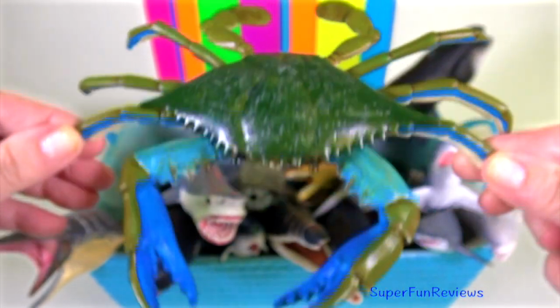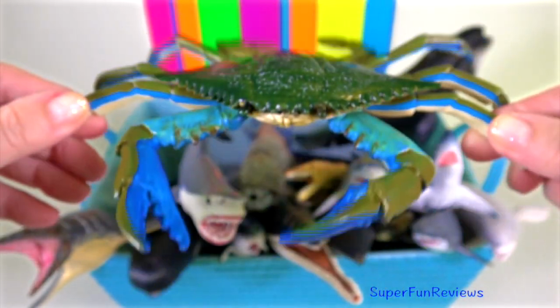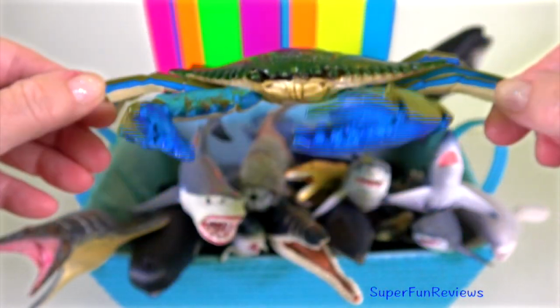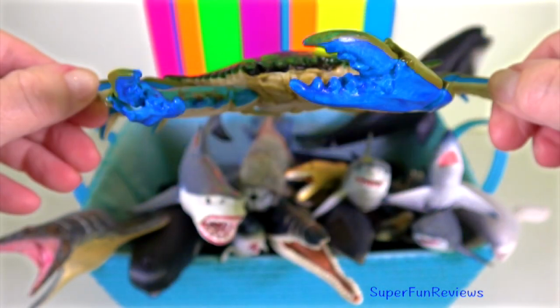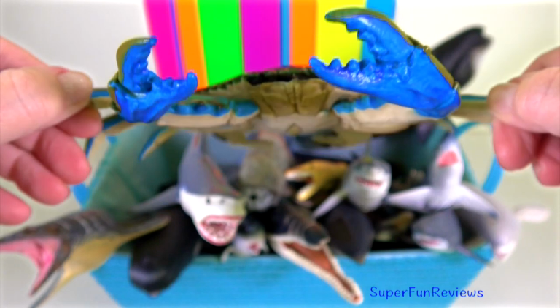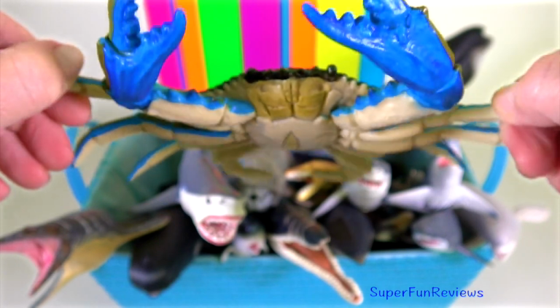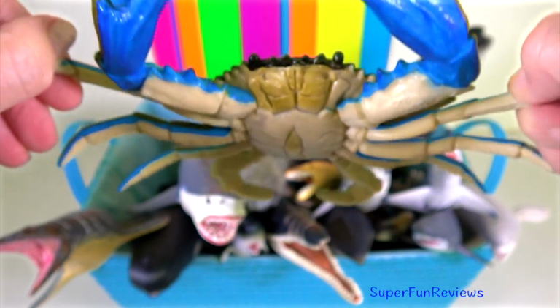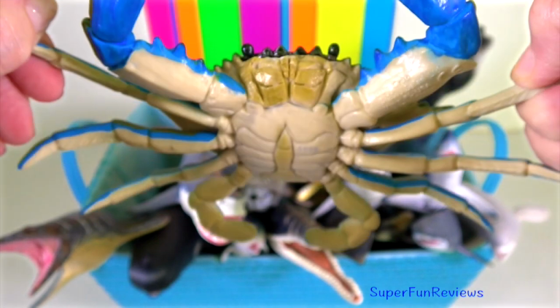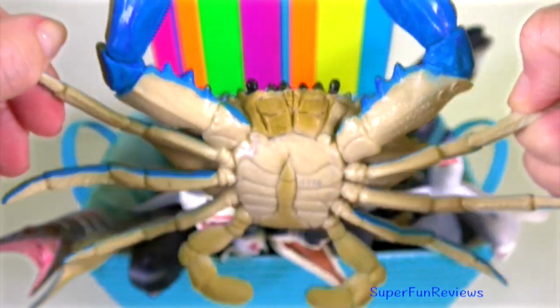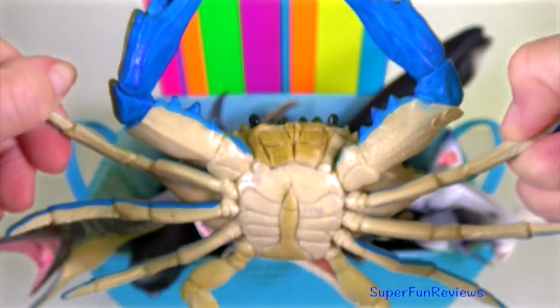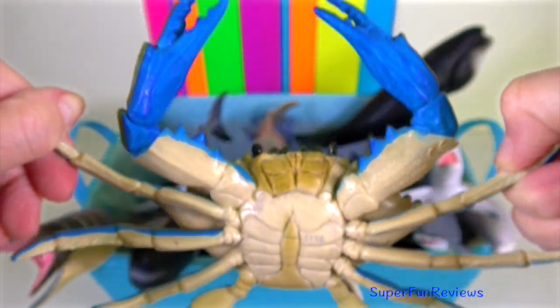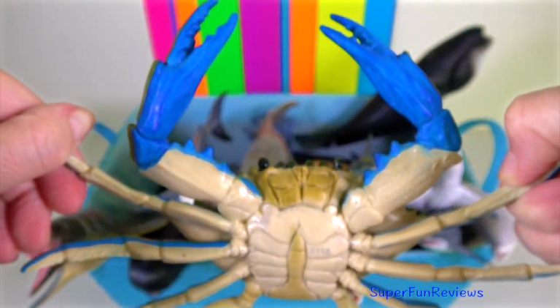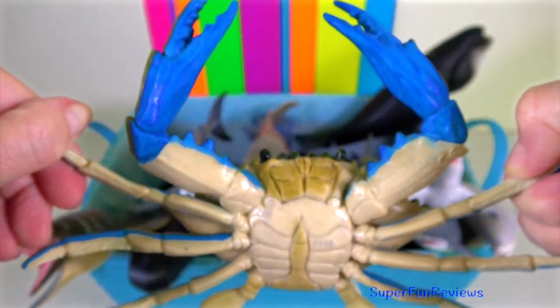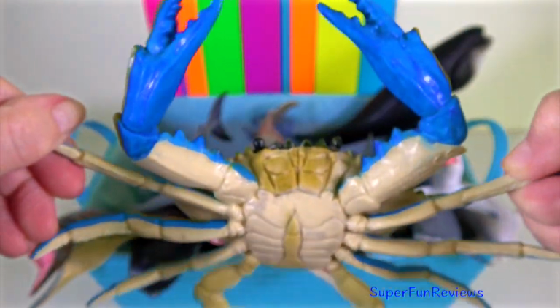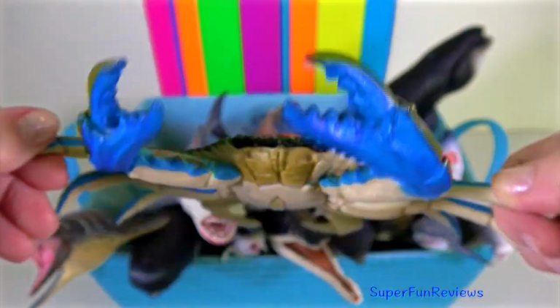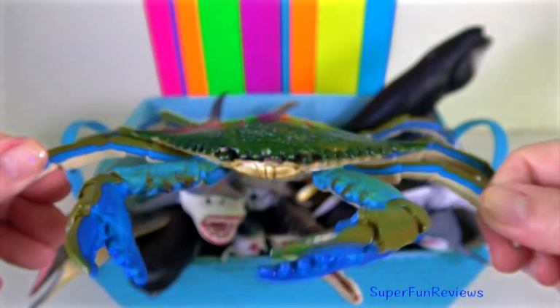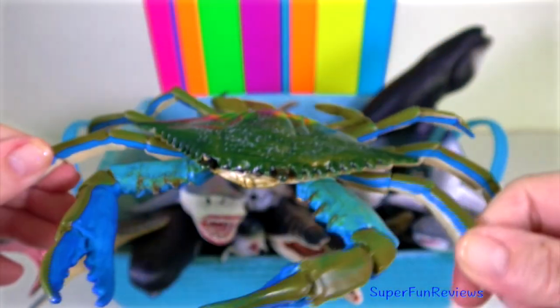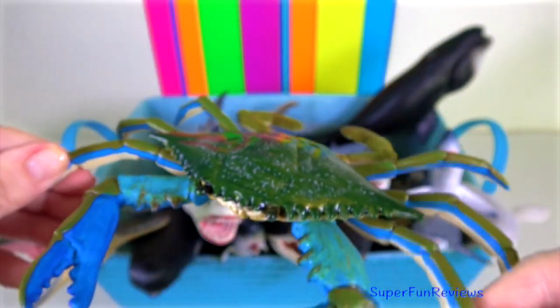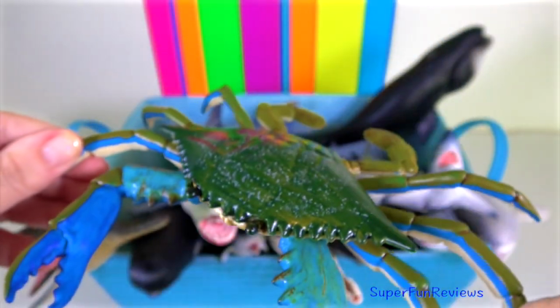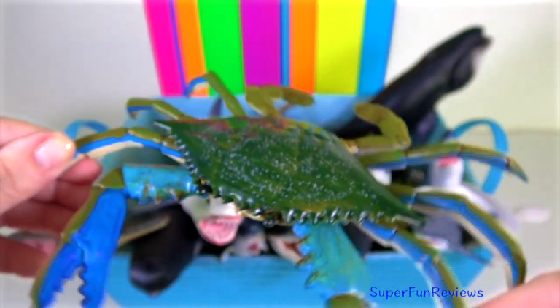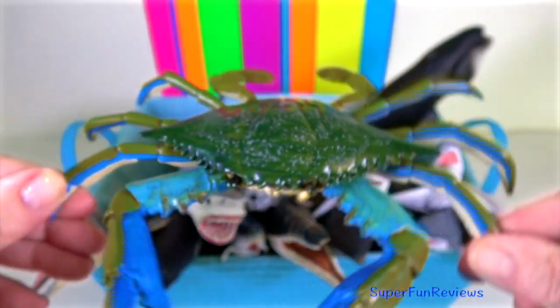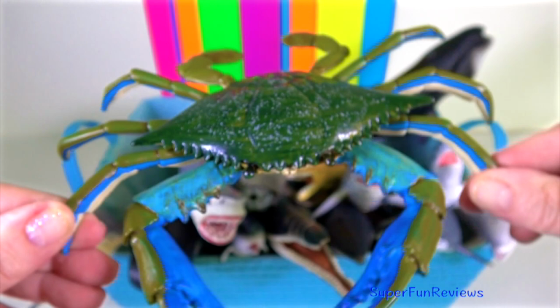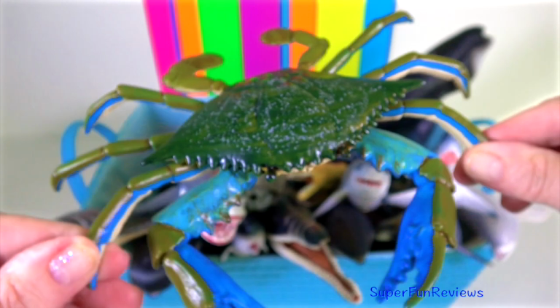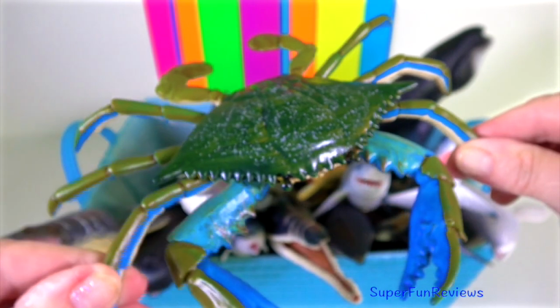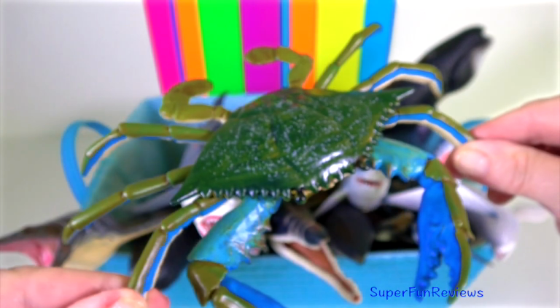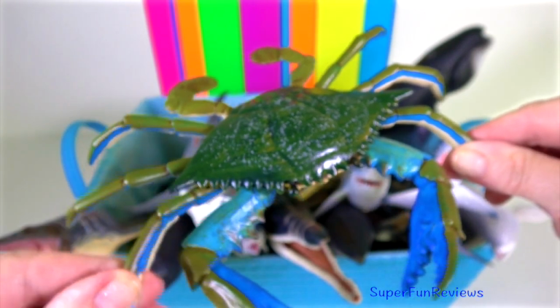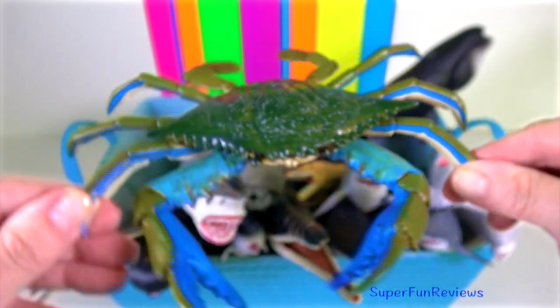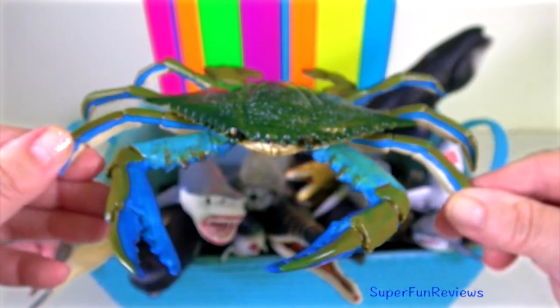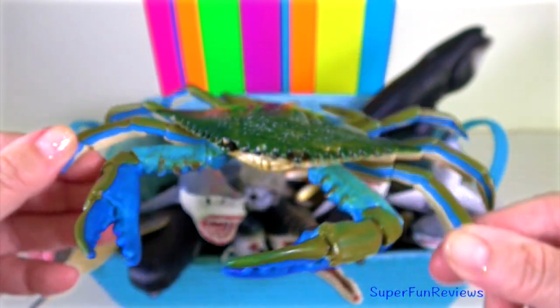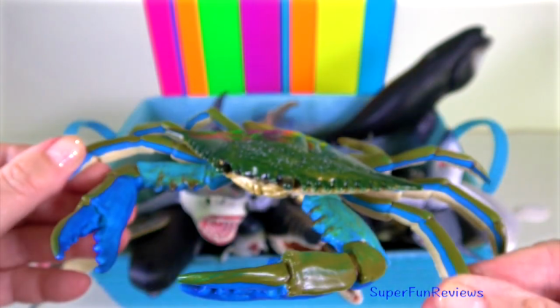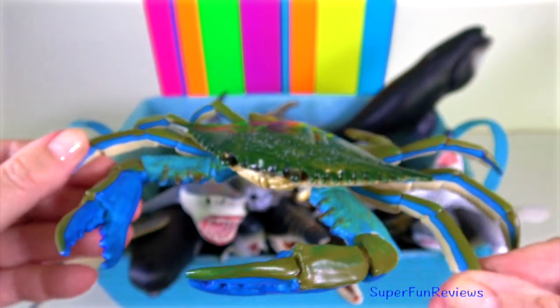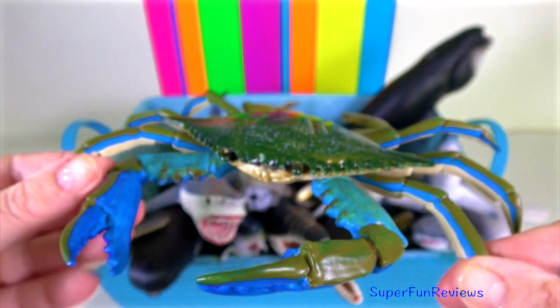Blue crab — males are bright blue in colour with white spots and characteristically long chelipeds.